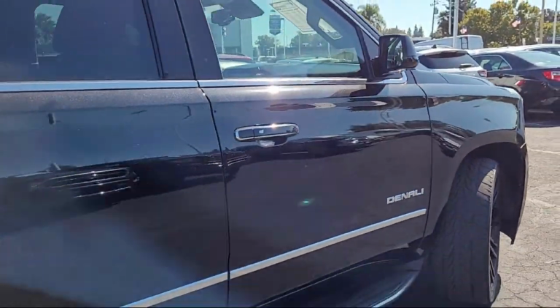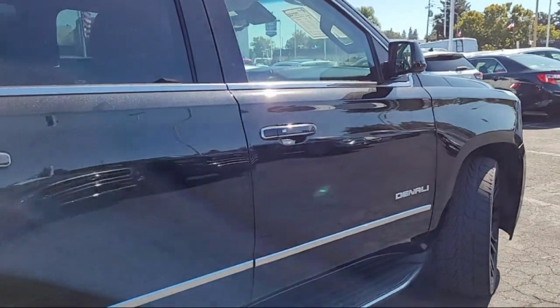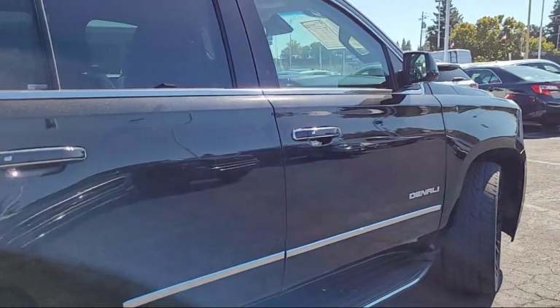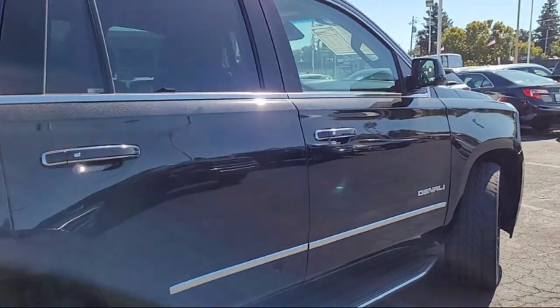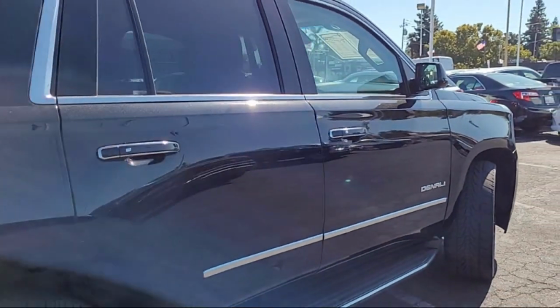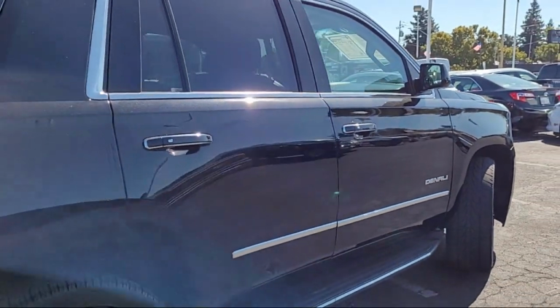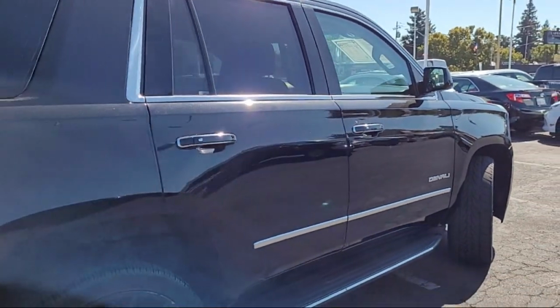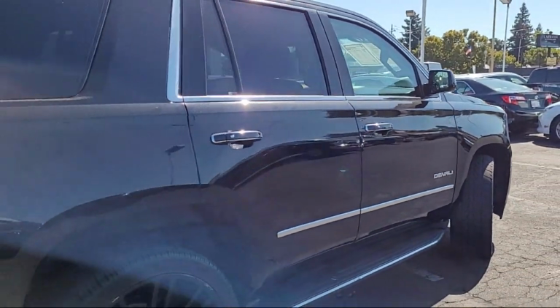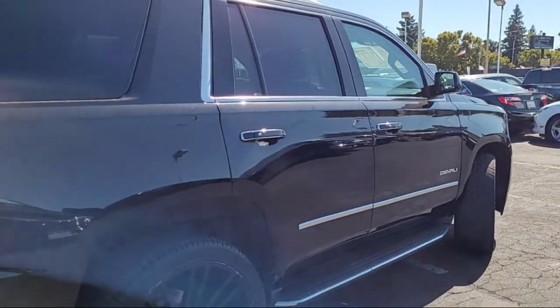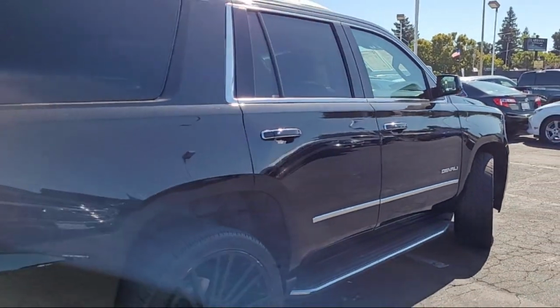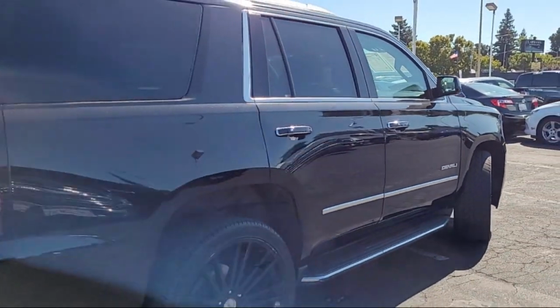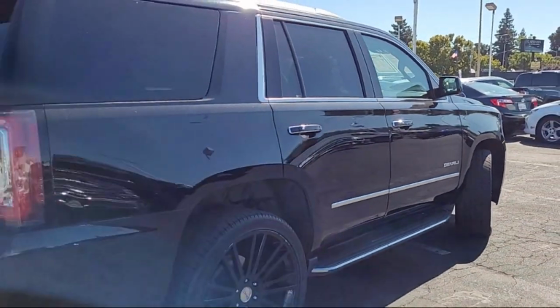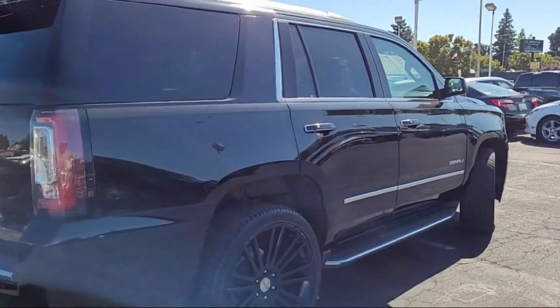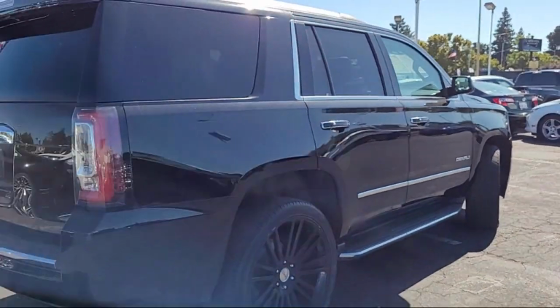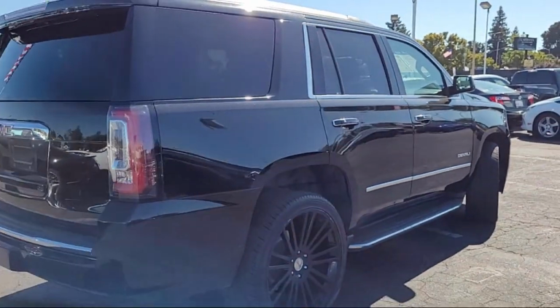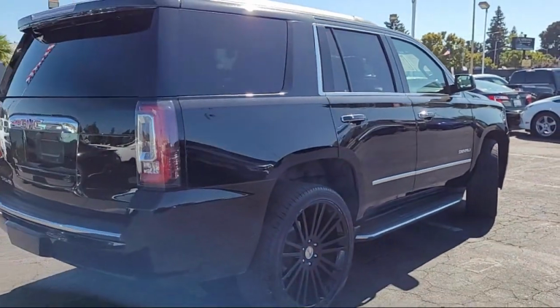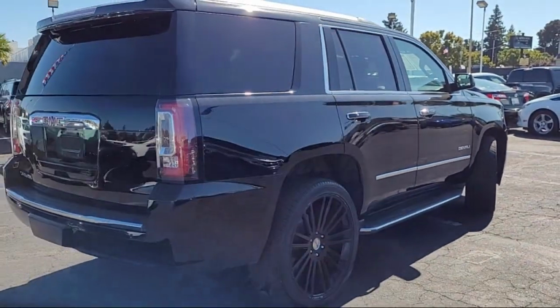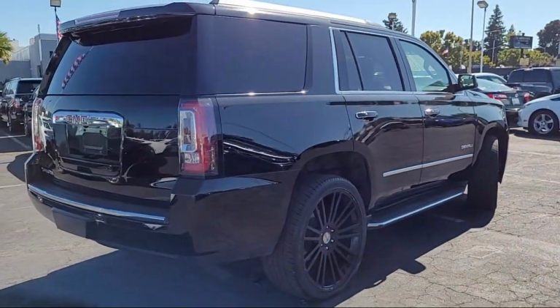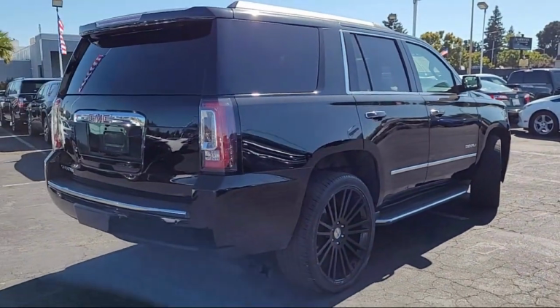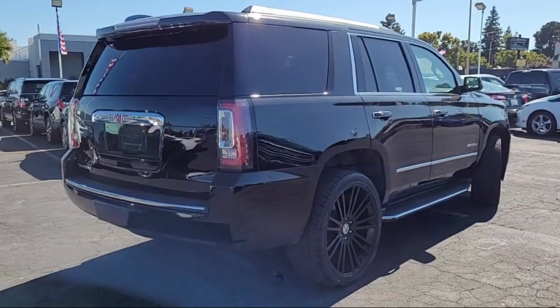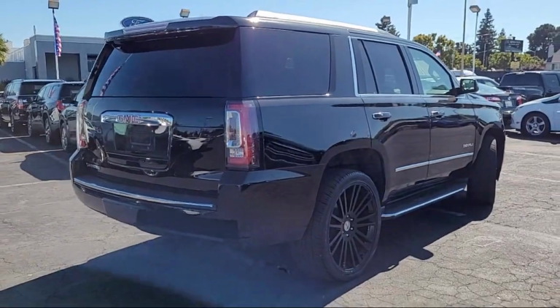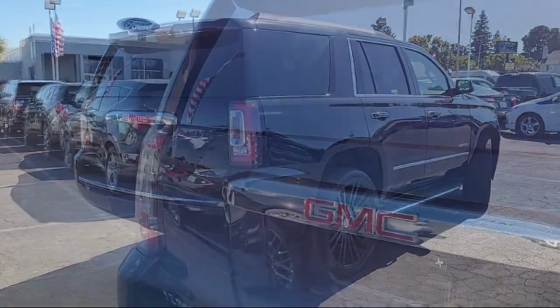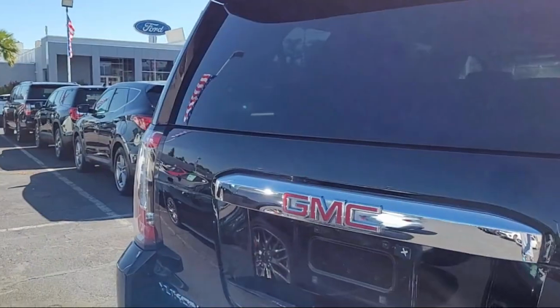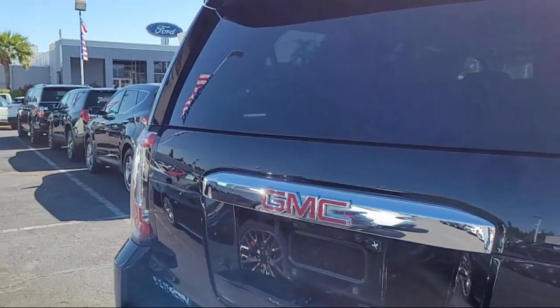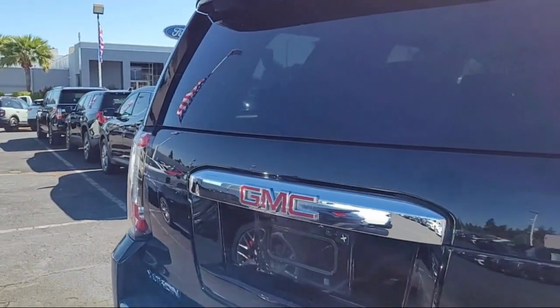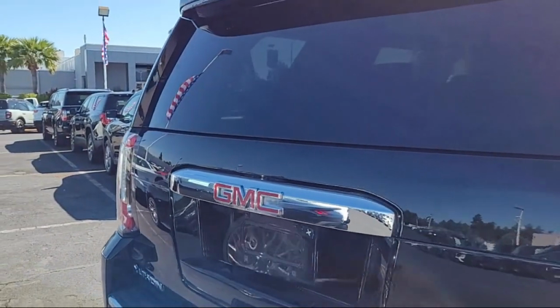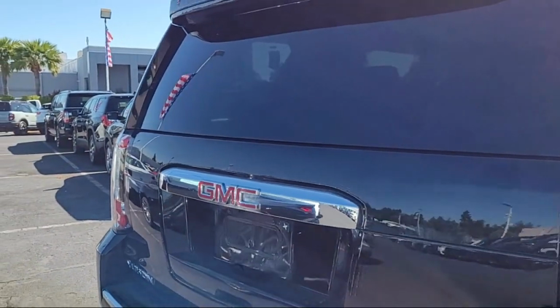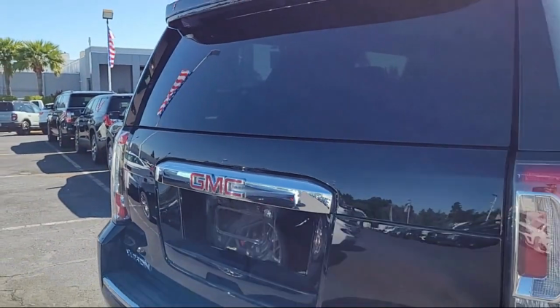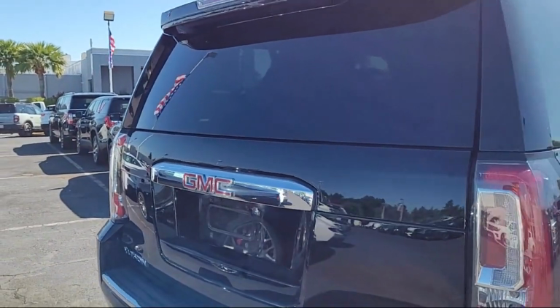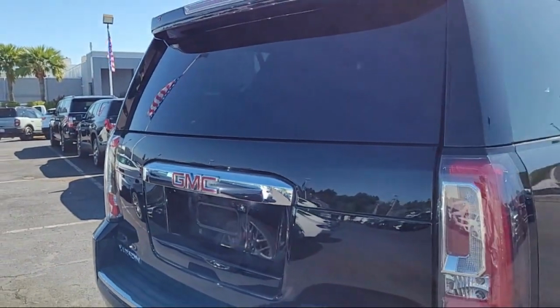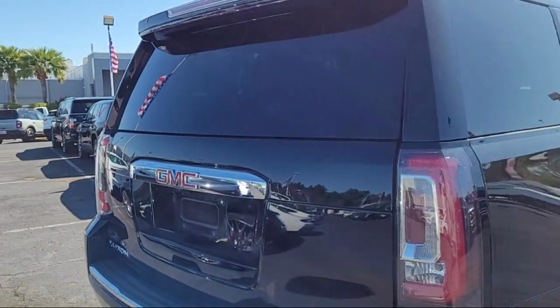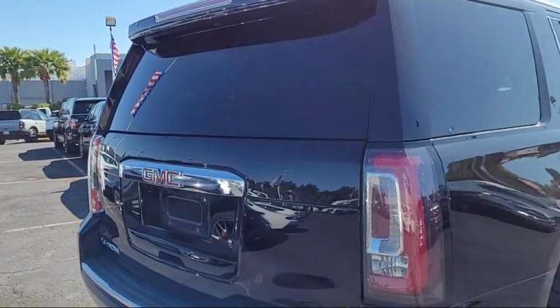Cross Traffic Alert, Keyless Entry, Enhanced Driver Alert Package, Heated Rear Seats, Garage Door Transmitter, and has less than 70,000 miles on the odometer.